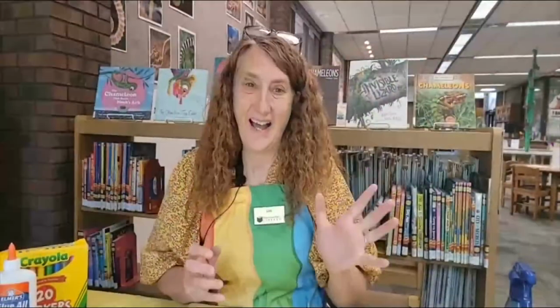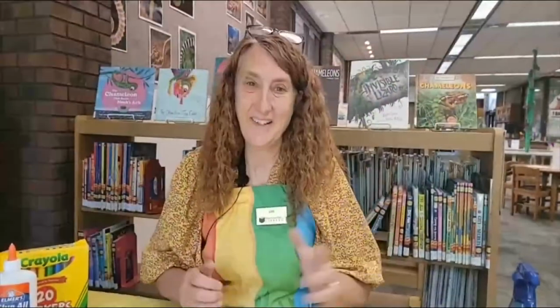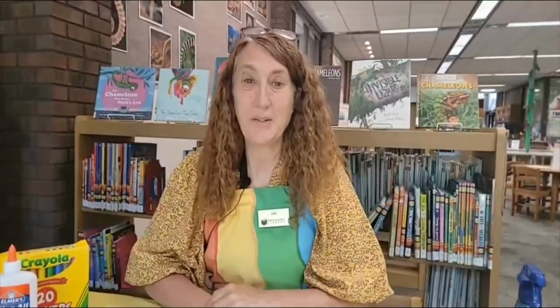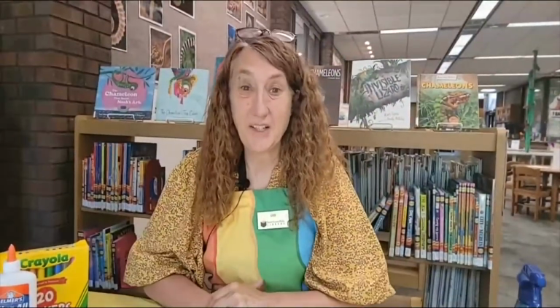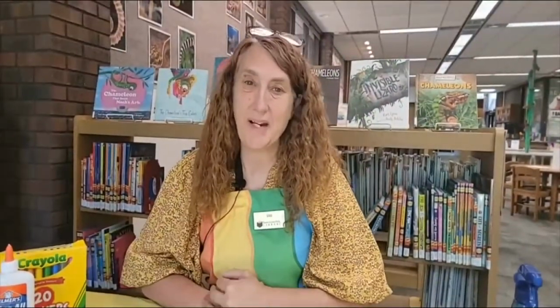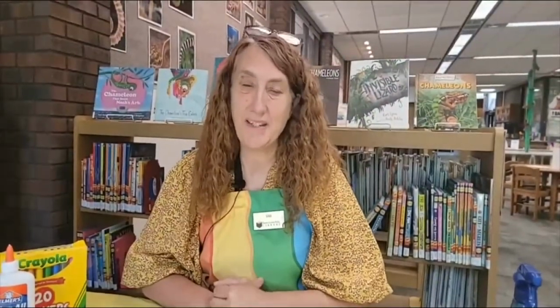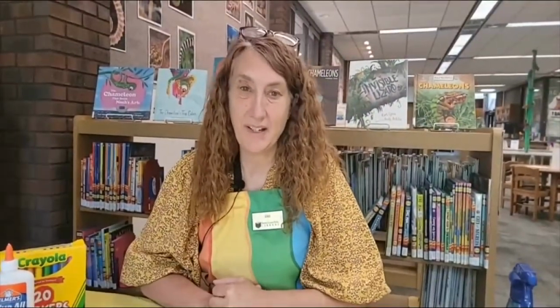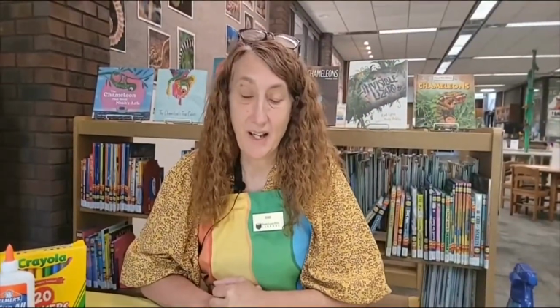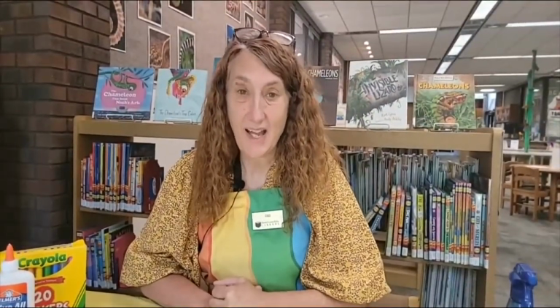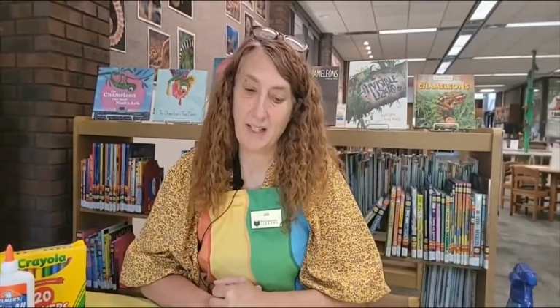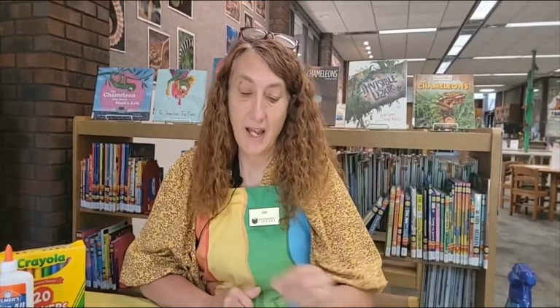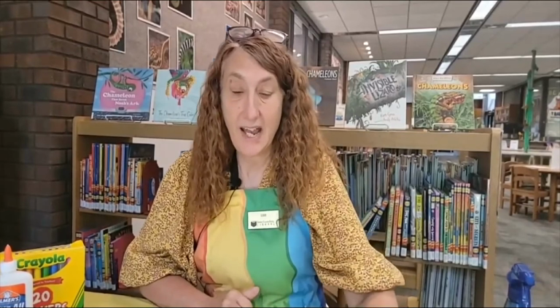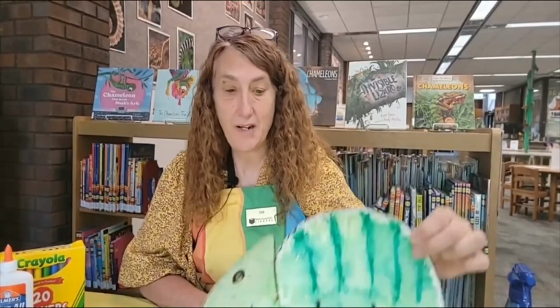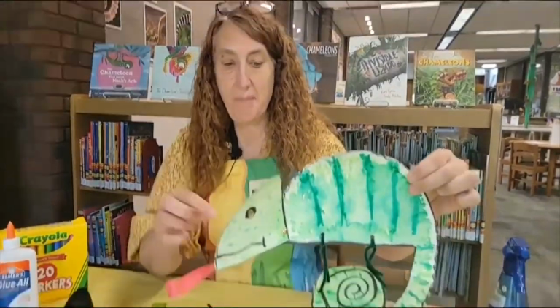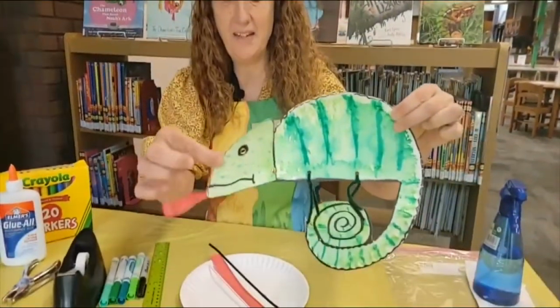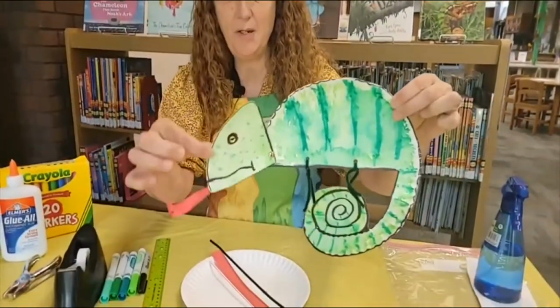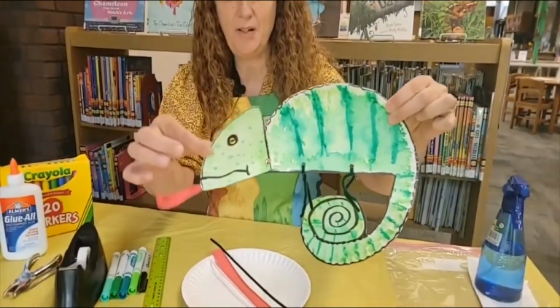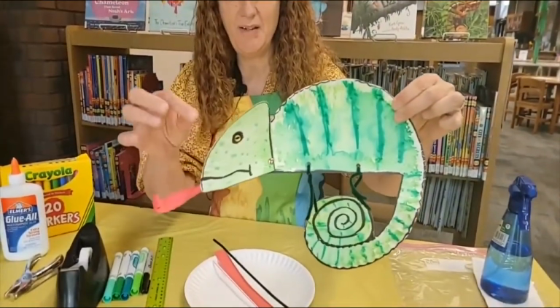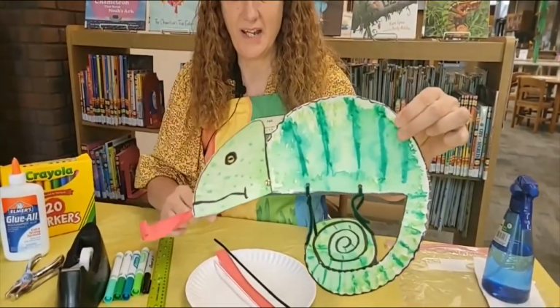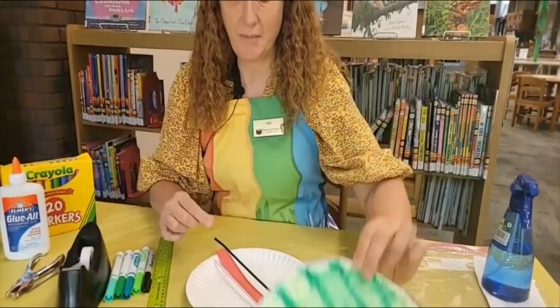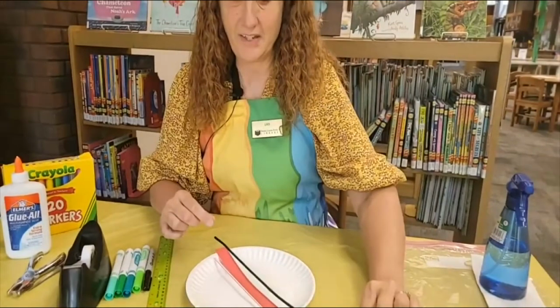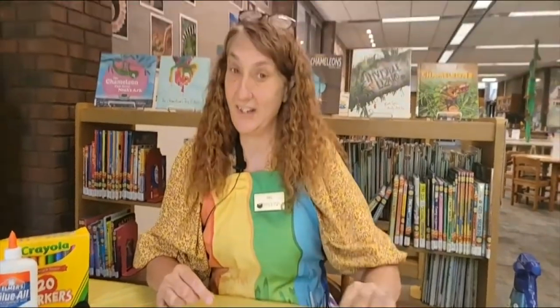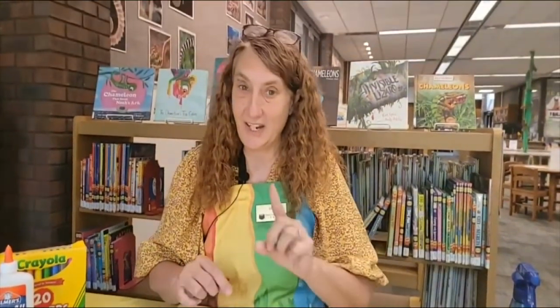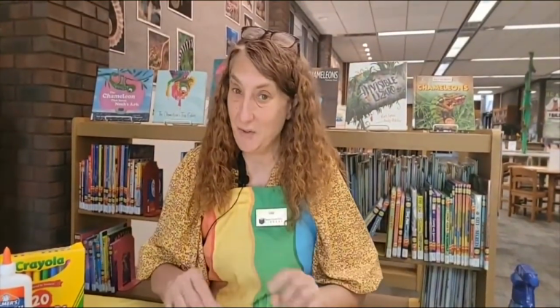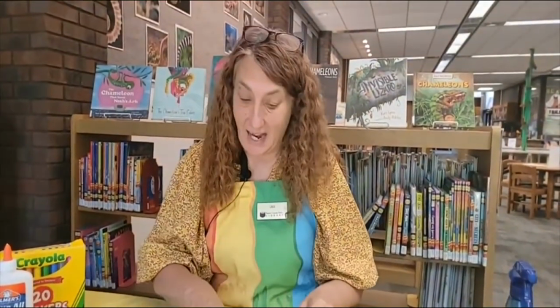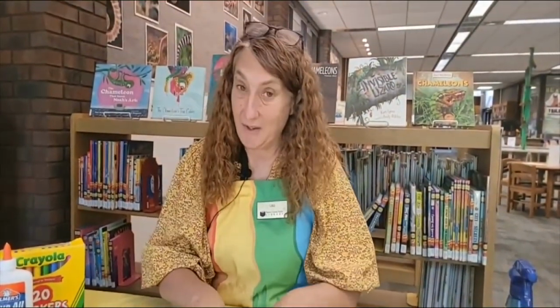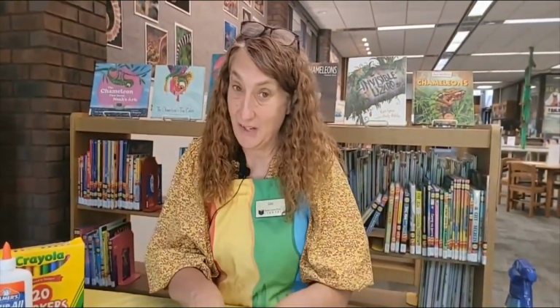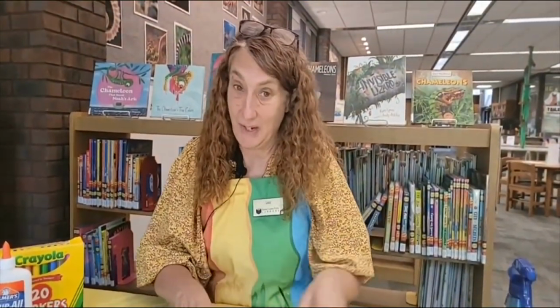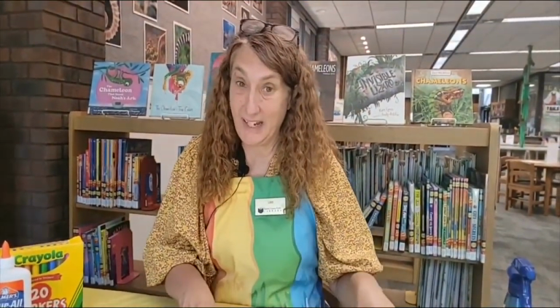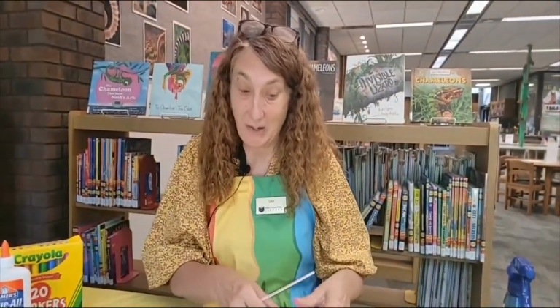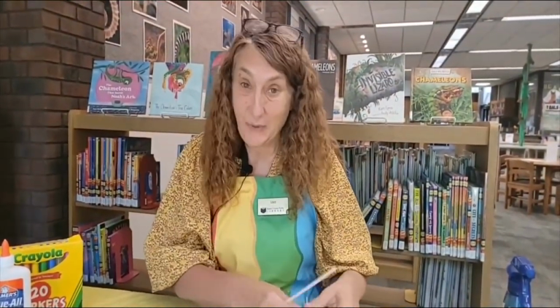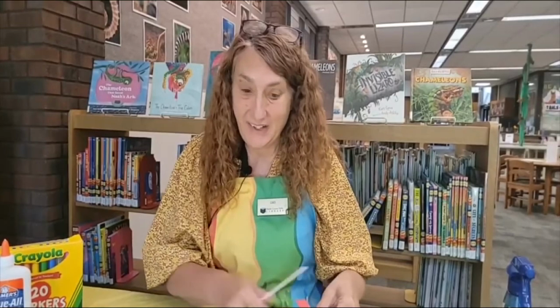Hi boys and girls, welcome to the Crafty Corner. My name is Miss Leeson. We're here at the Fayette County Public Library. Today we are going to be making this movable chameleon. Now chameleons are lizards and in just a few minutes I have a surprise for you because we're going to get a visit with a real lizard.